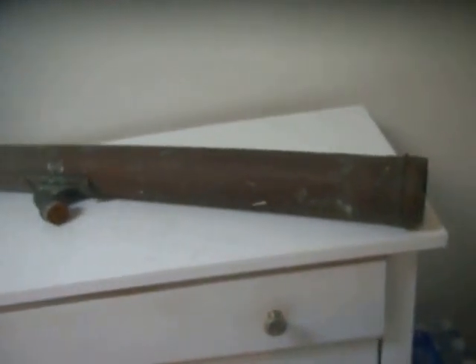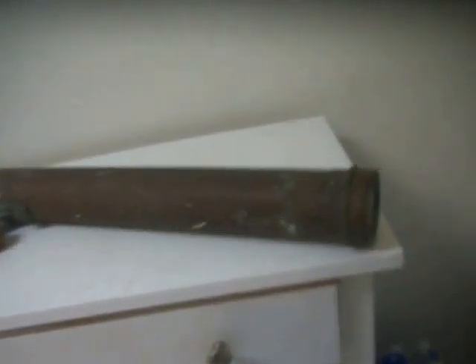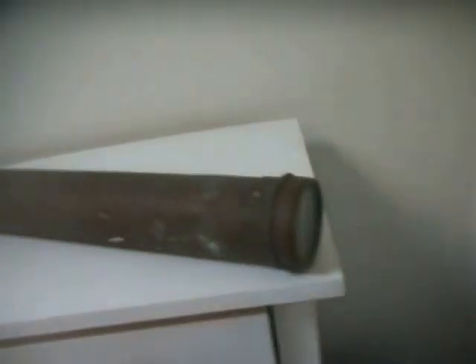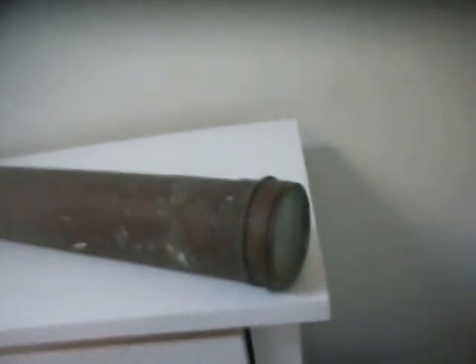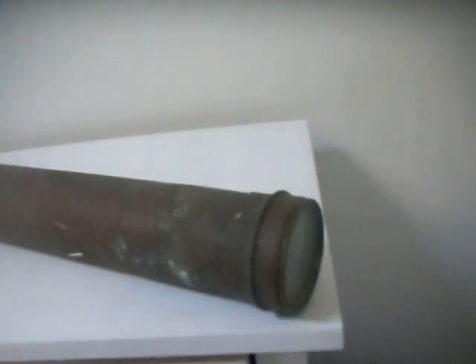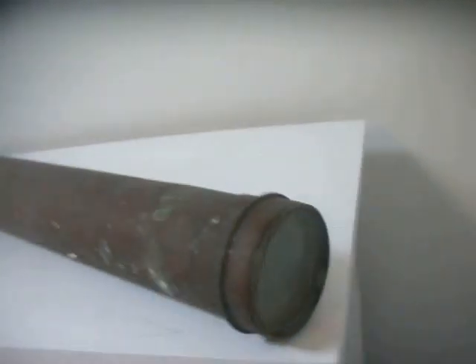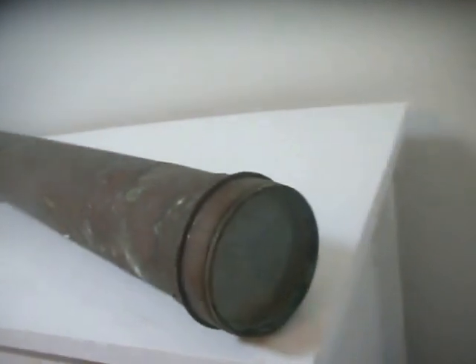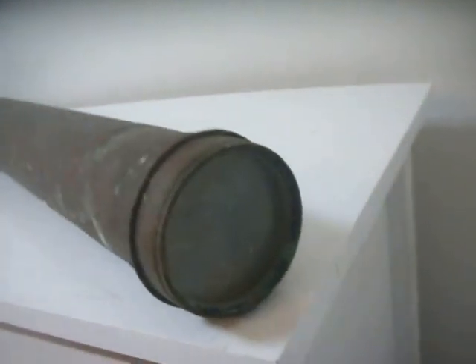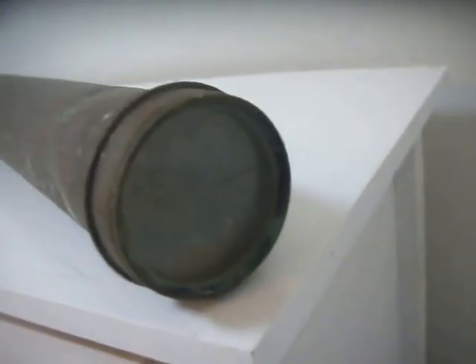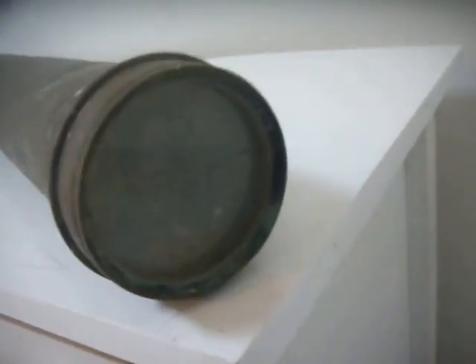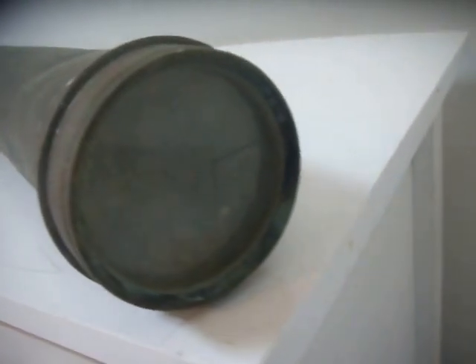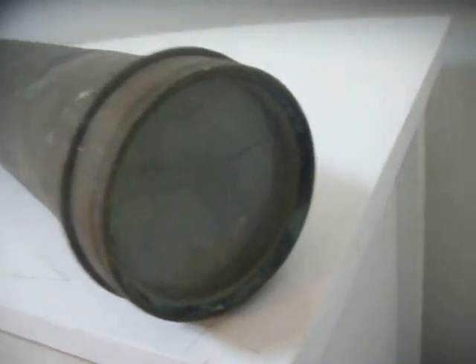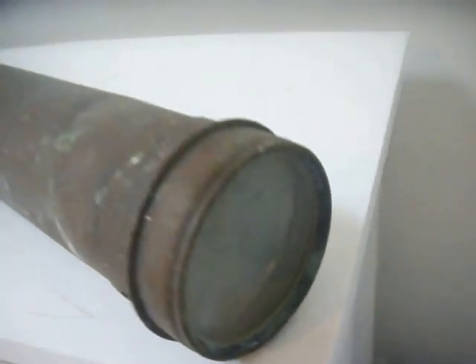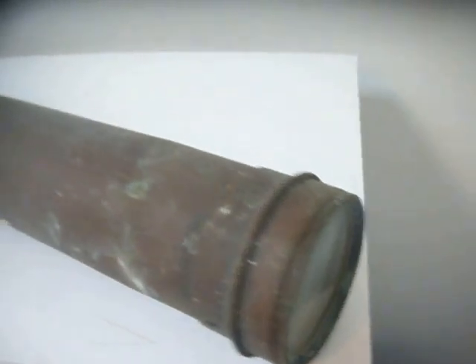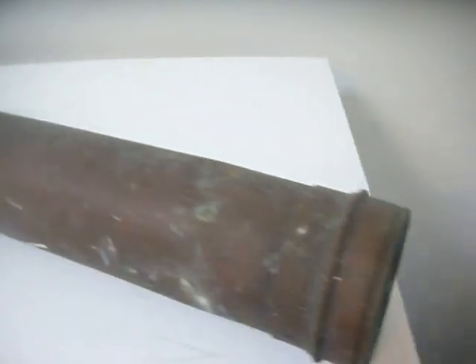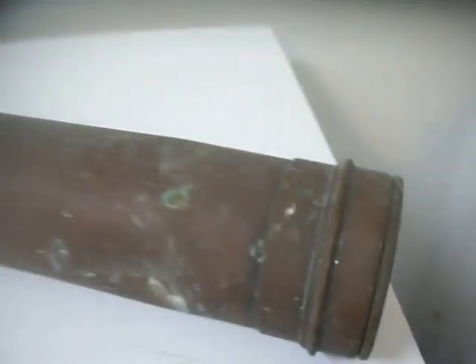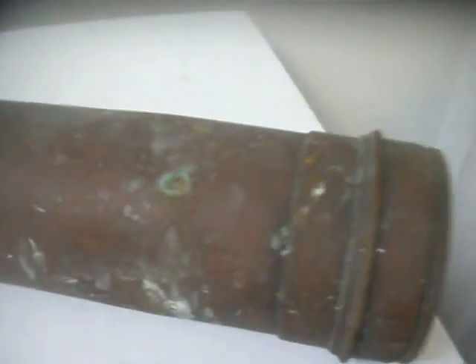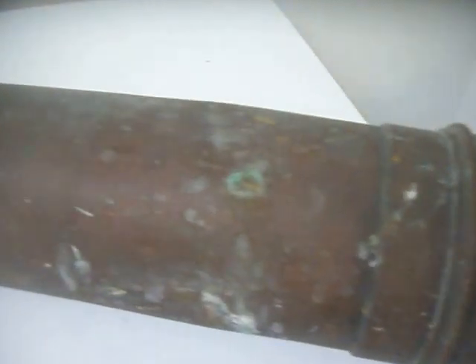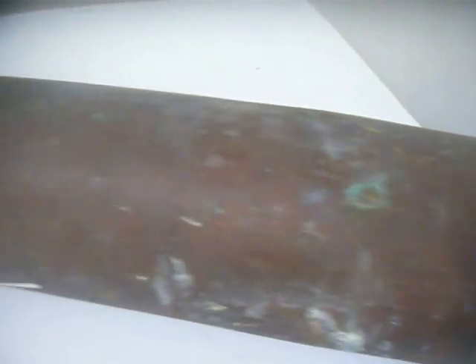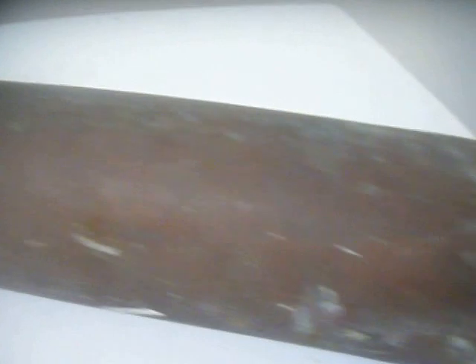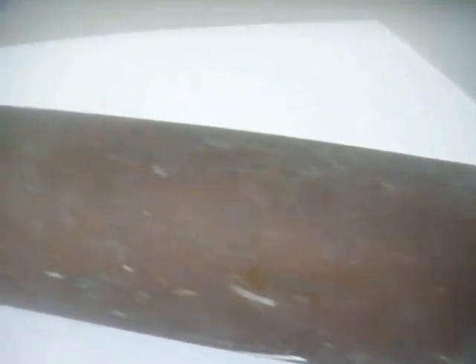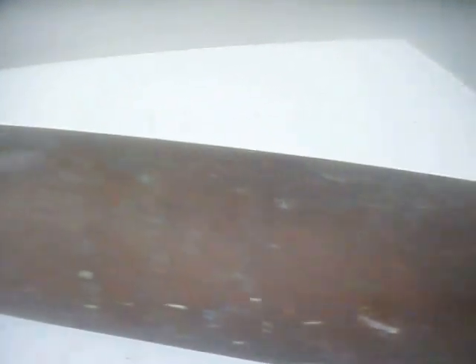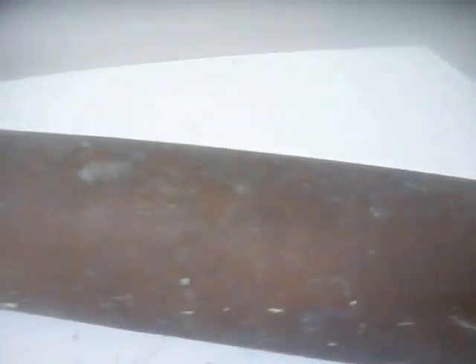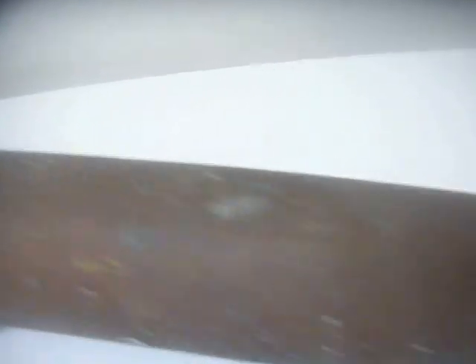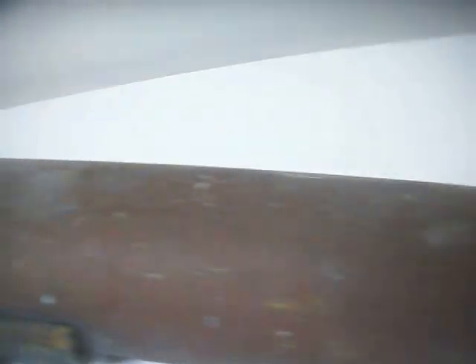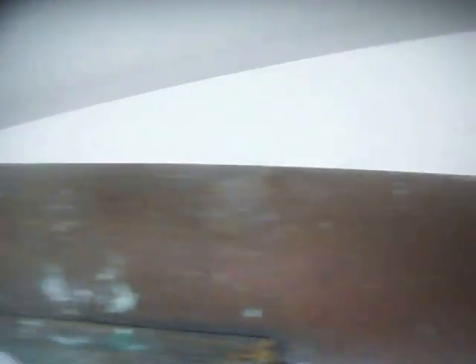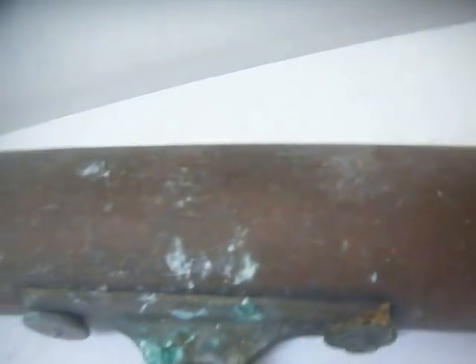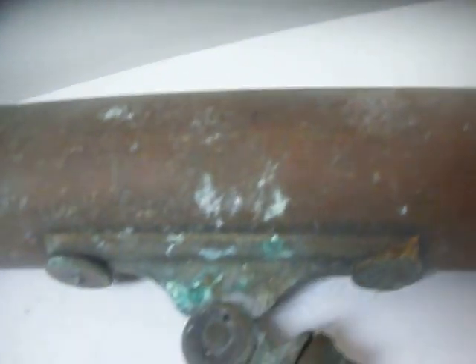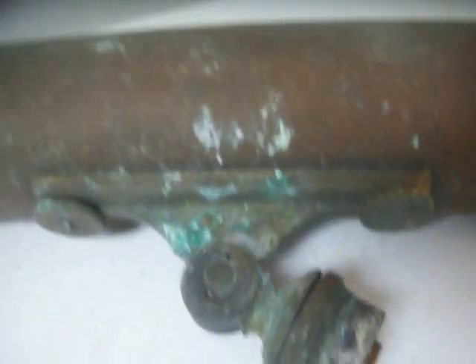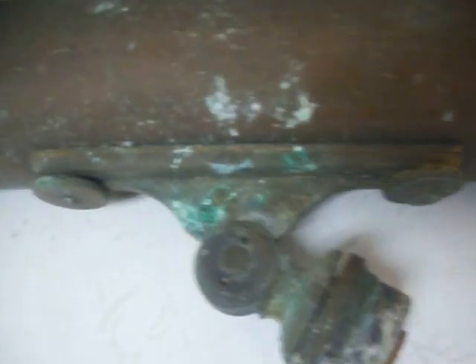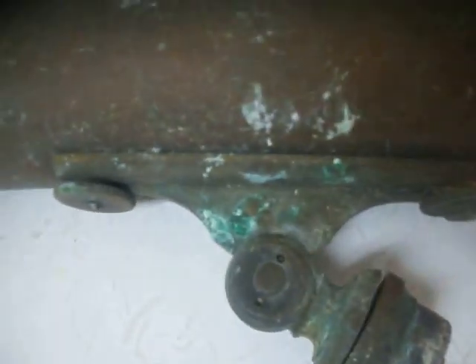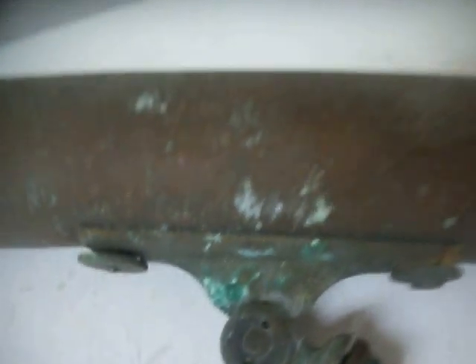Up for auction is this brass telescope. It's old, it's in as-found condition — it's a barn find. You can see the heavy patina.